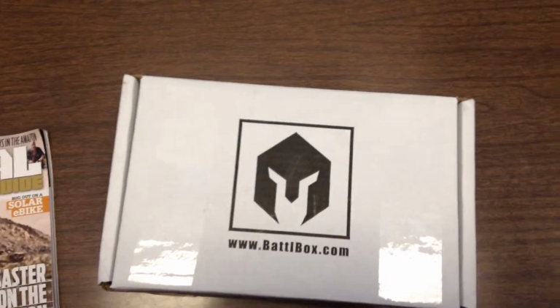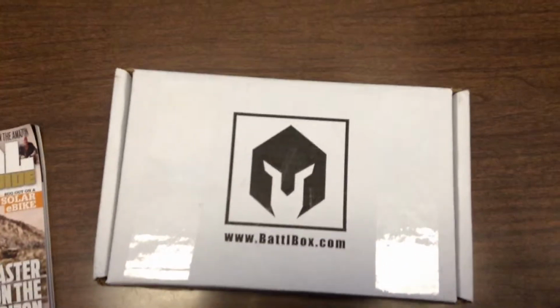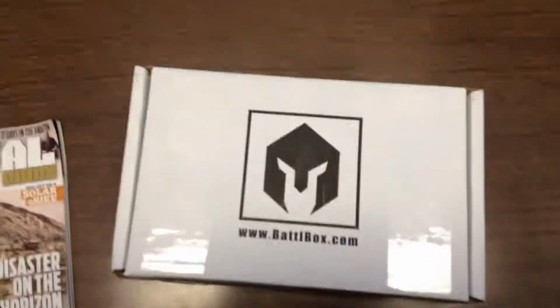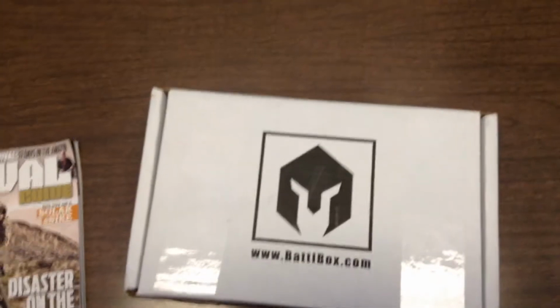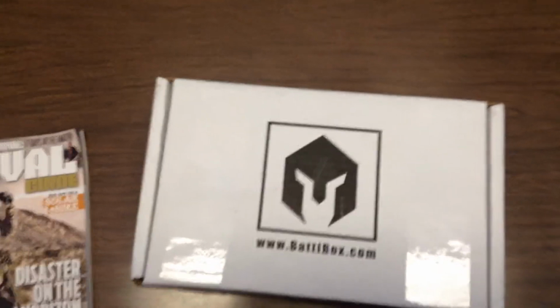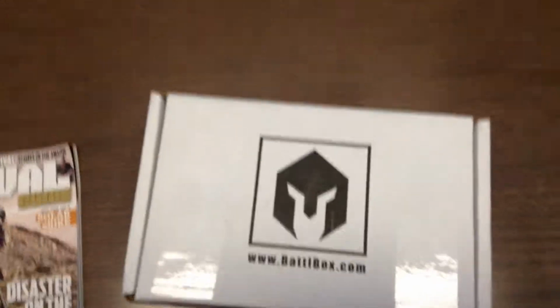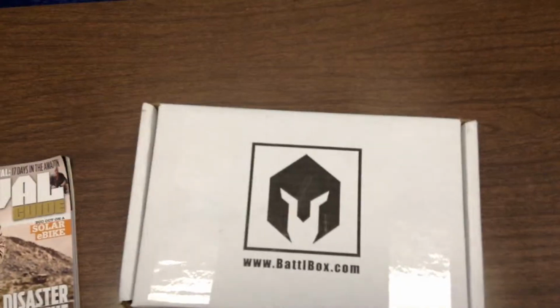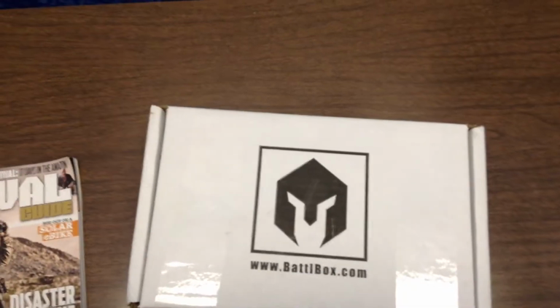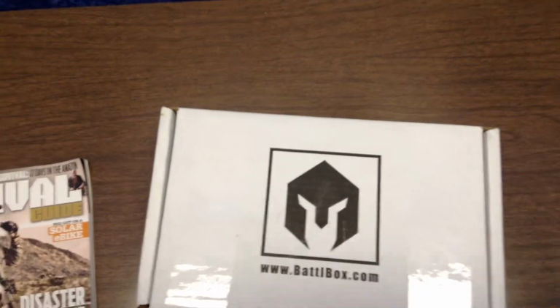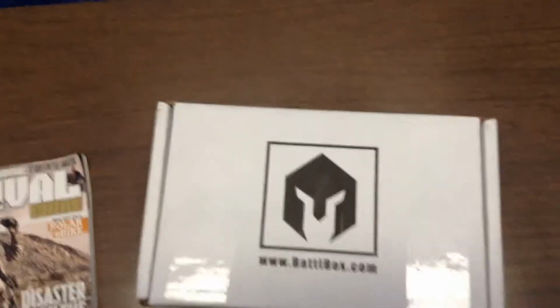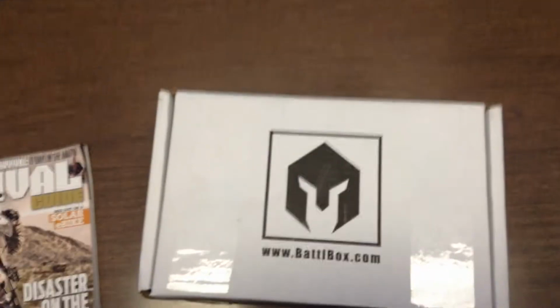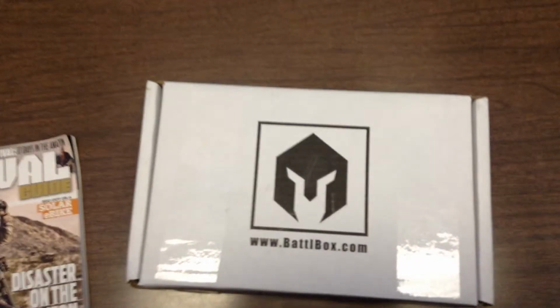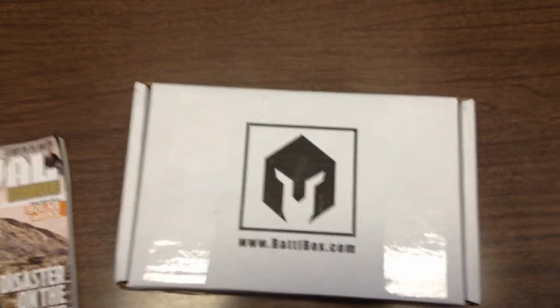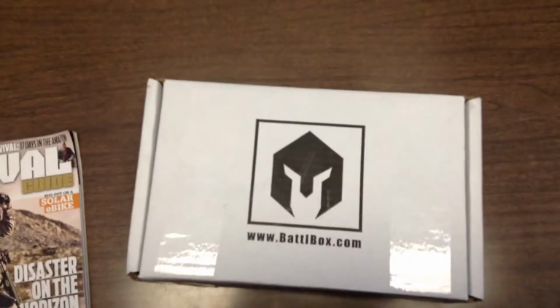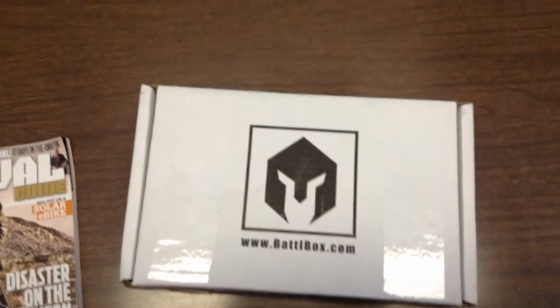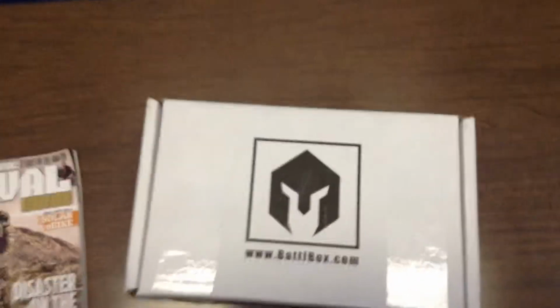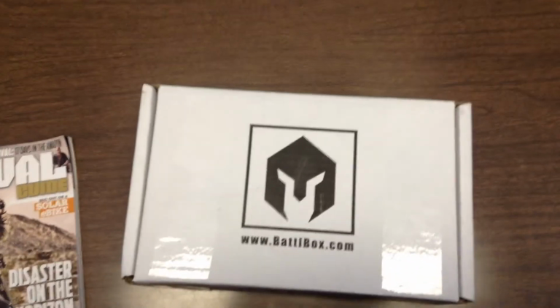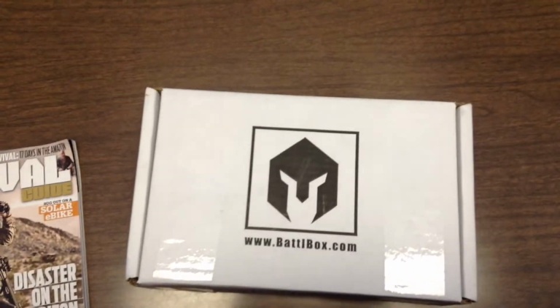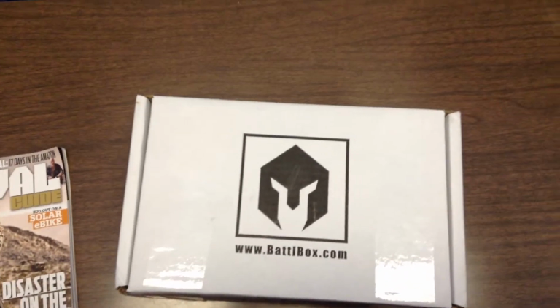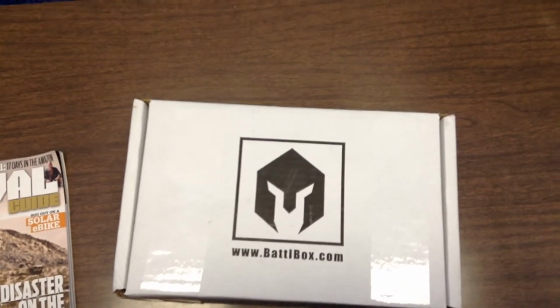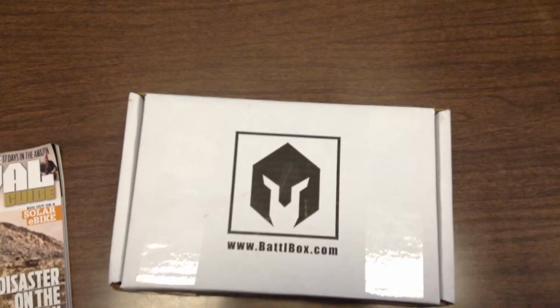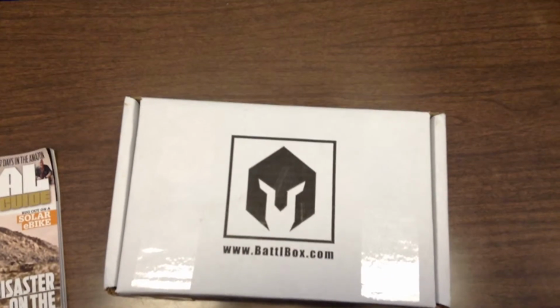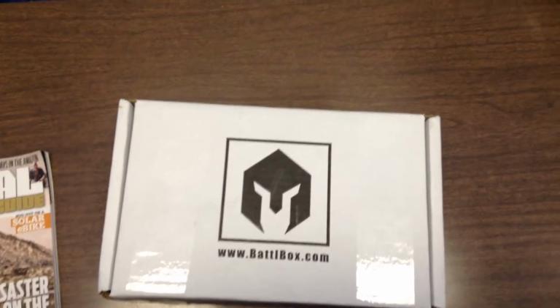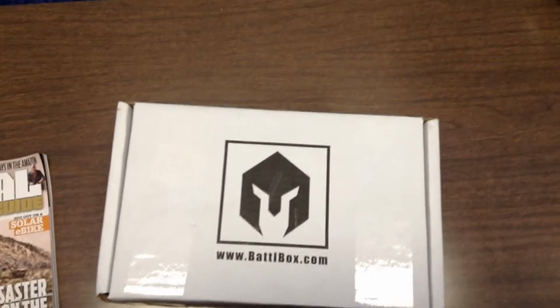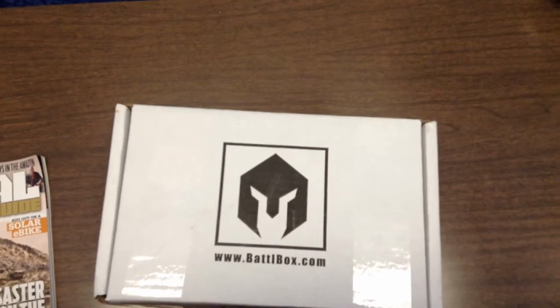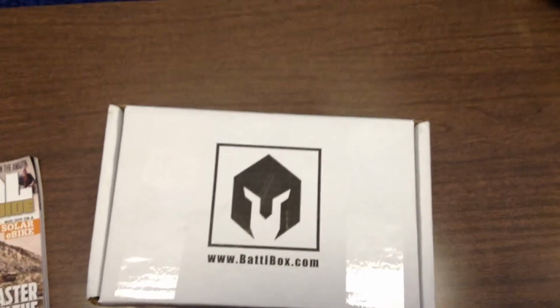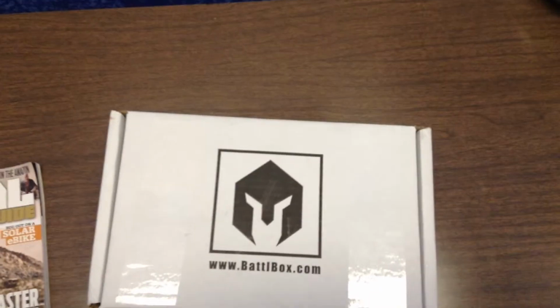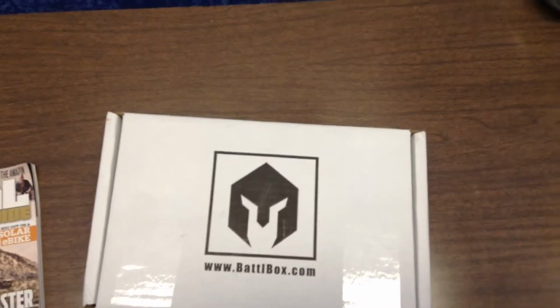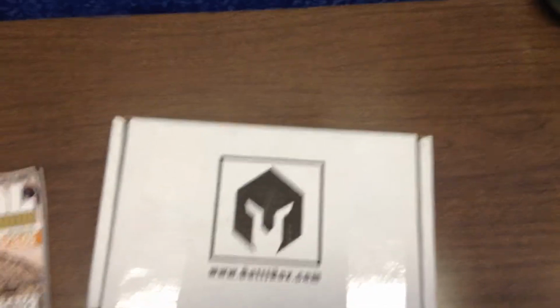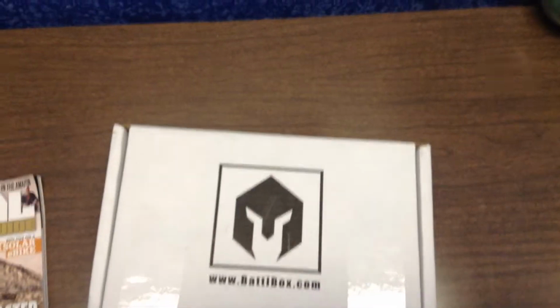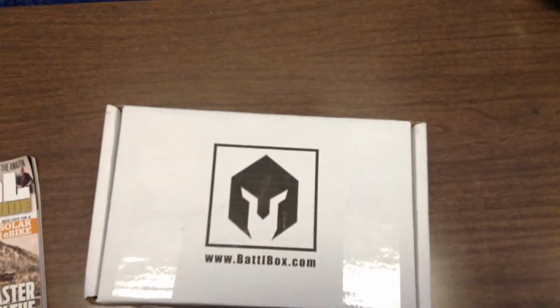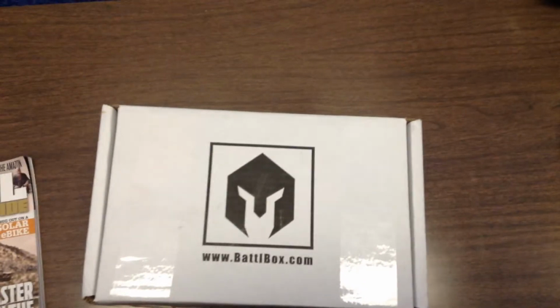Then there's Battle Box Pro for $99 with 6-10 items, and Battle Box Pro Plus for $149.99 with 6-10 items plus a Knife of the Month.